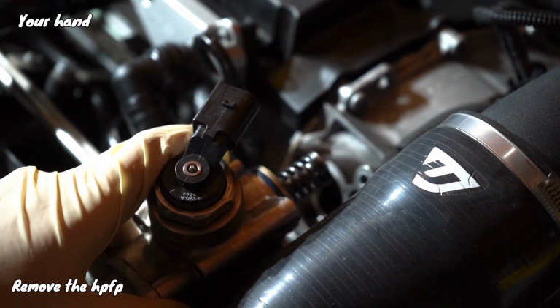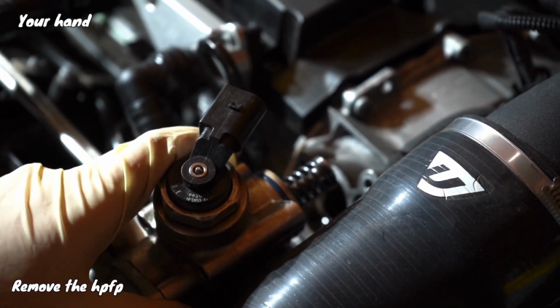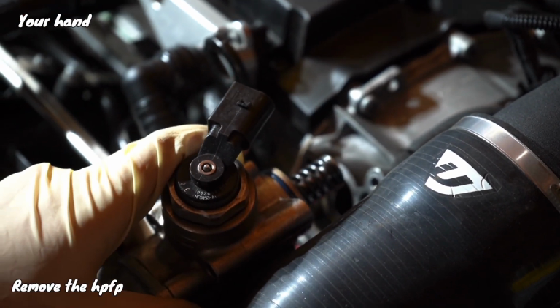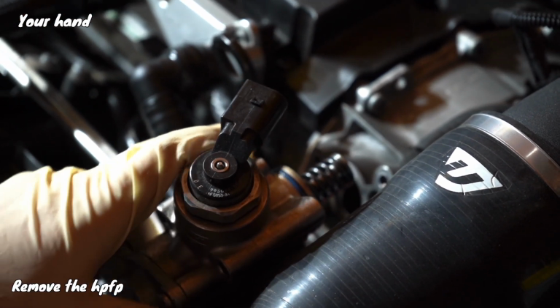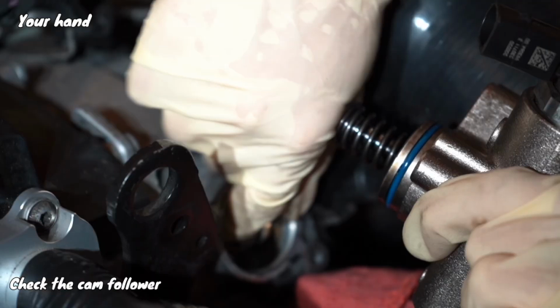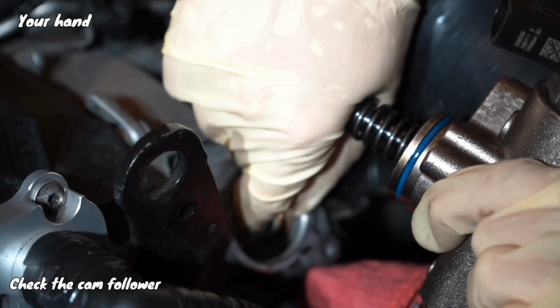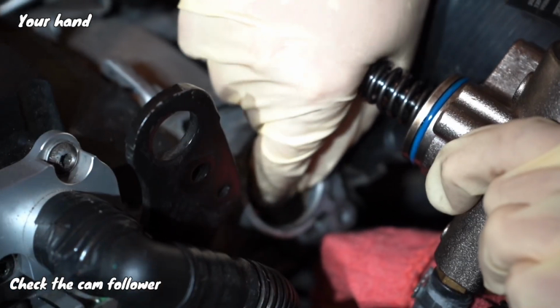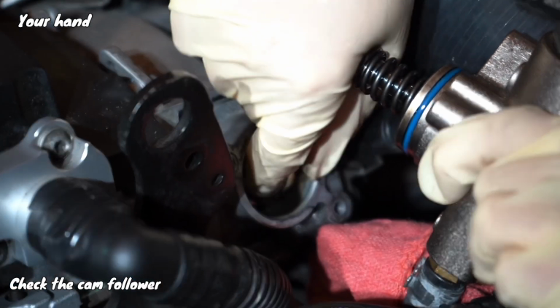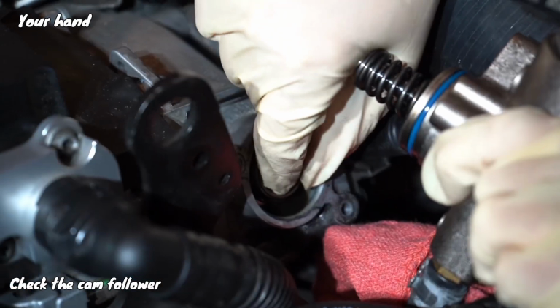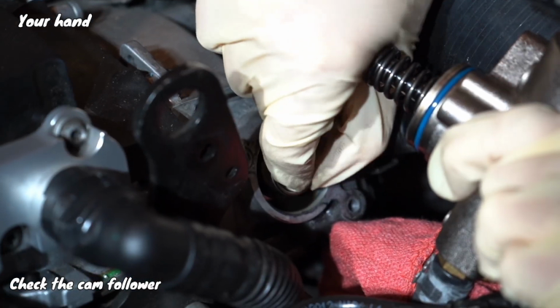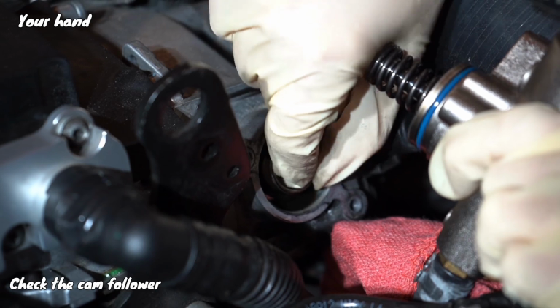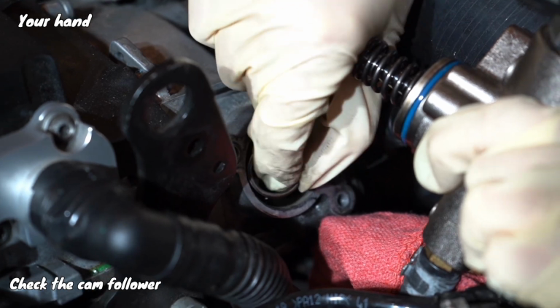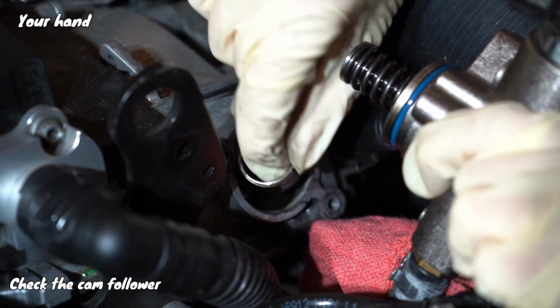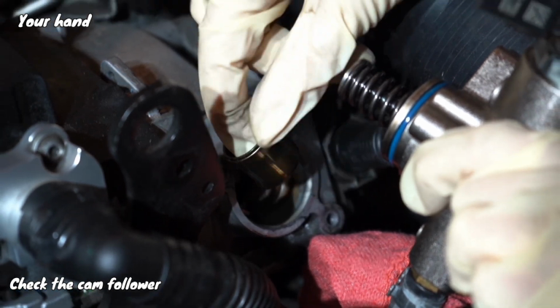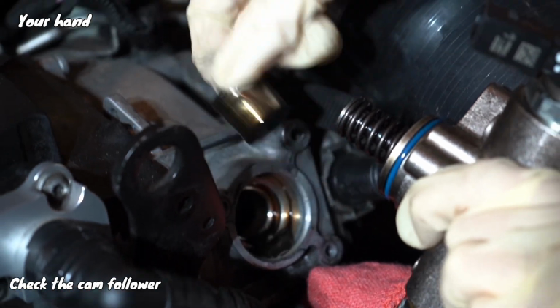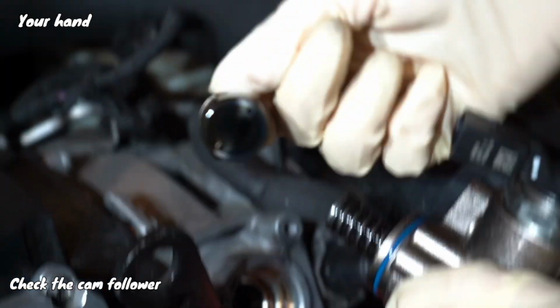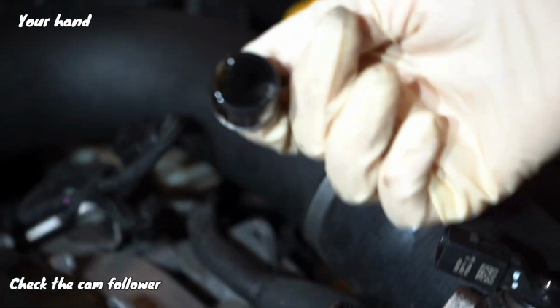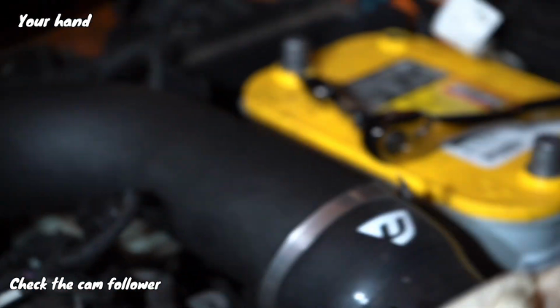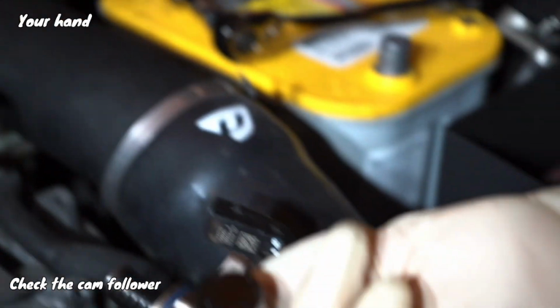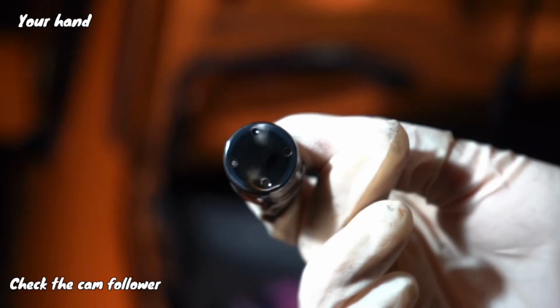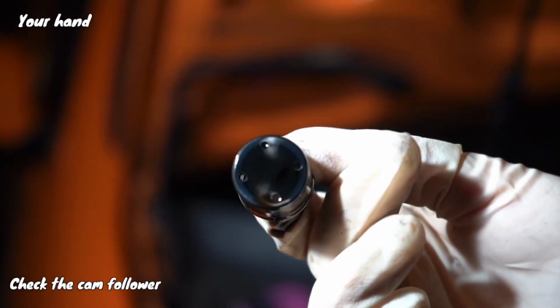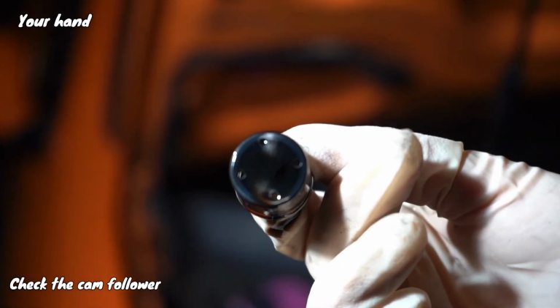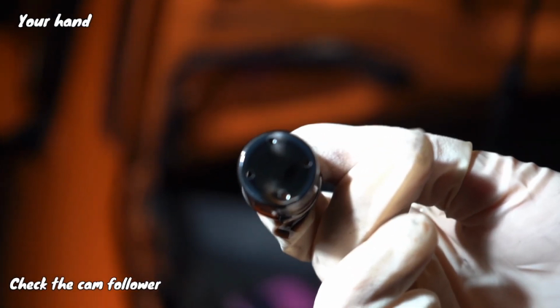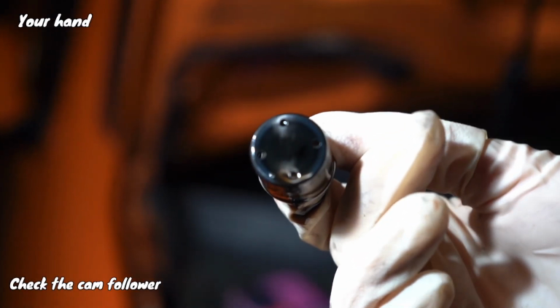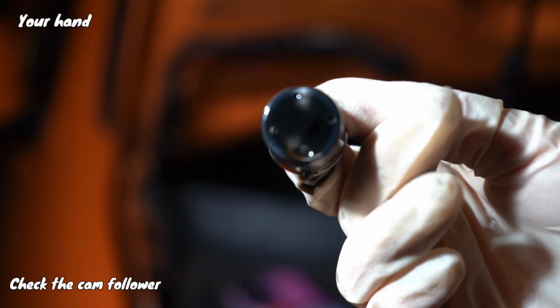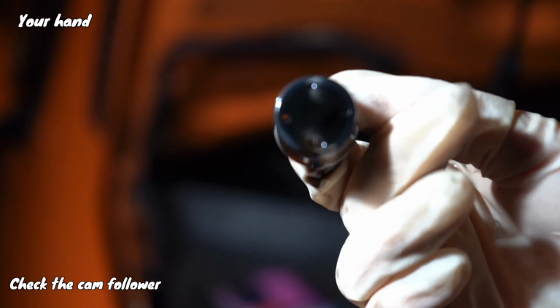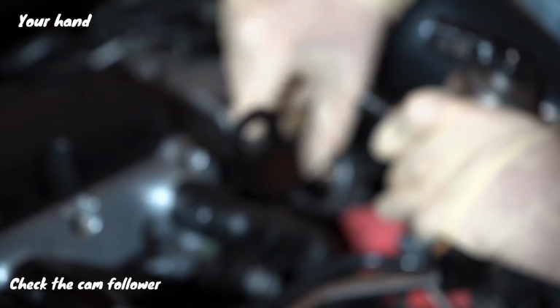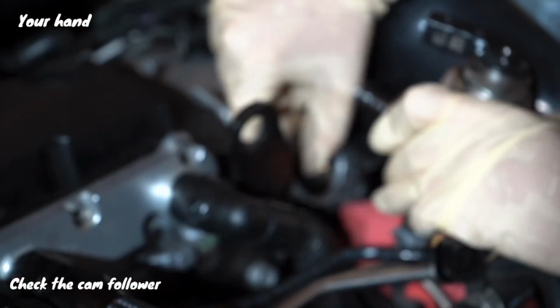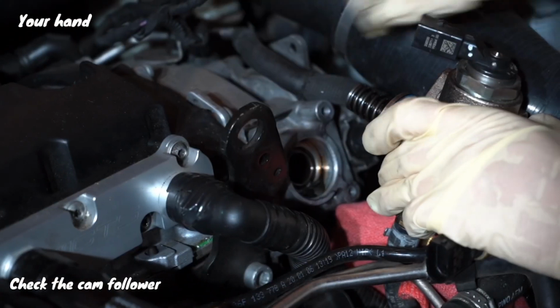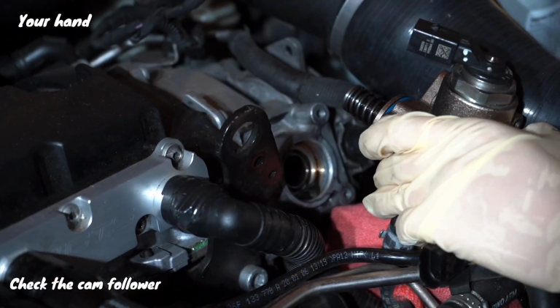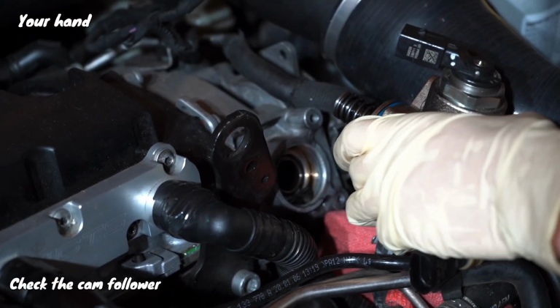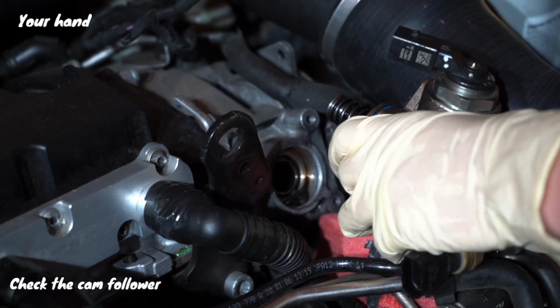While you're here, just go ahead and check the cam follower. As you can see, mine is literally brand new, so I don't have to replace it, but while you're there just go ahead and look at it.